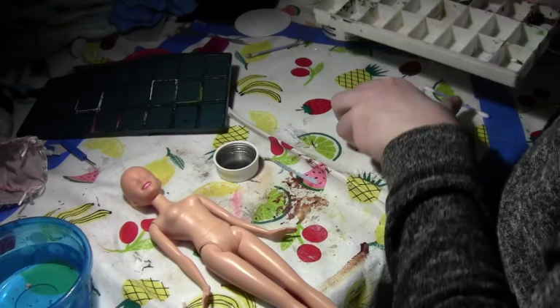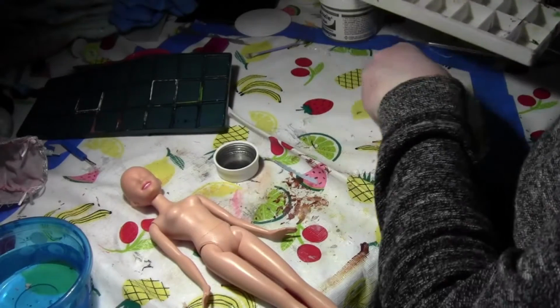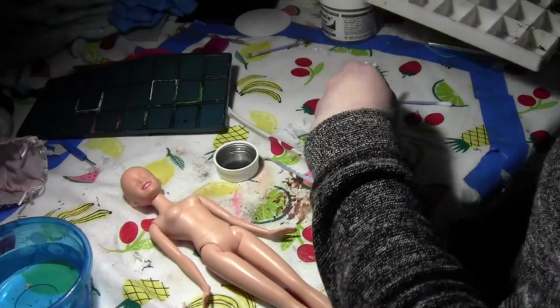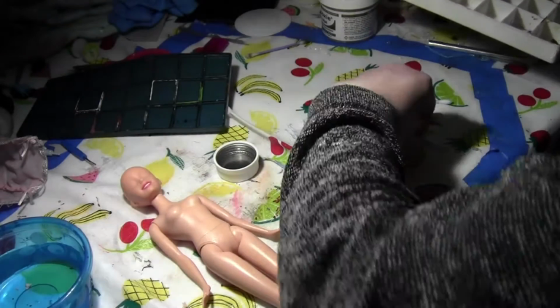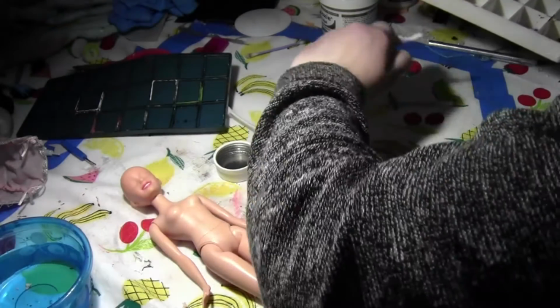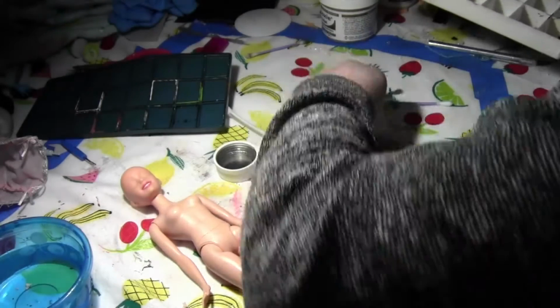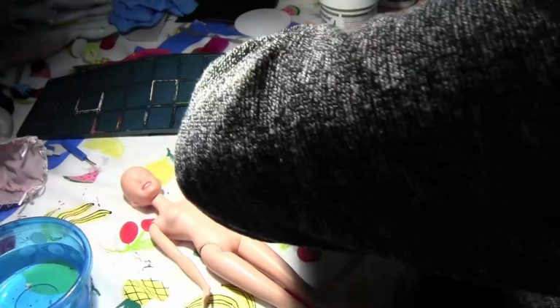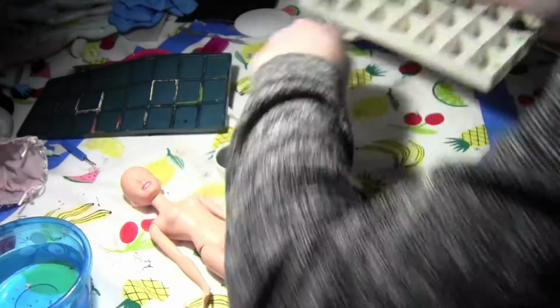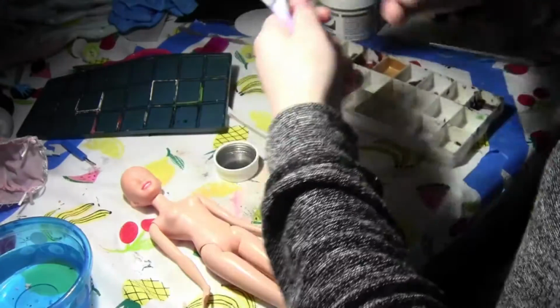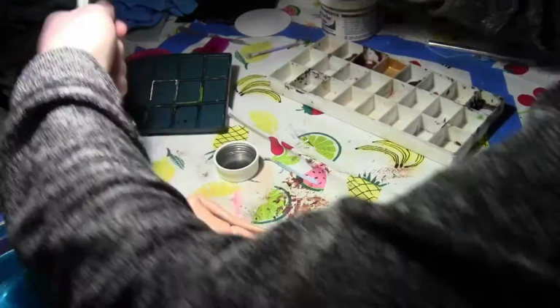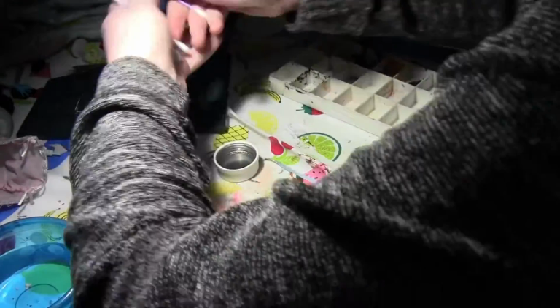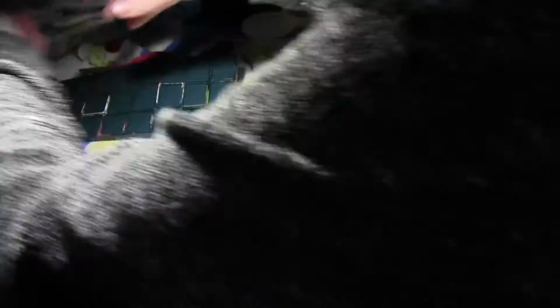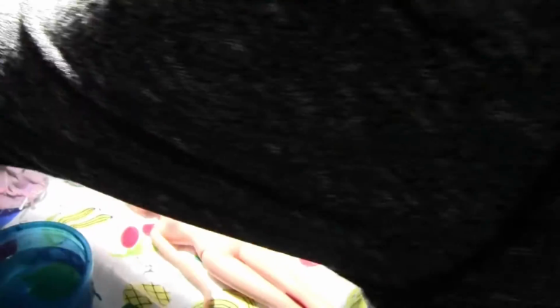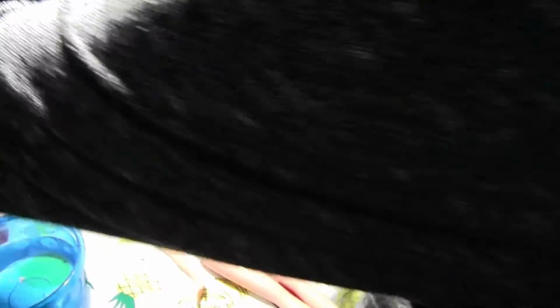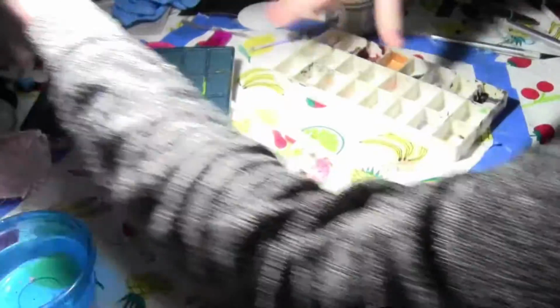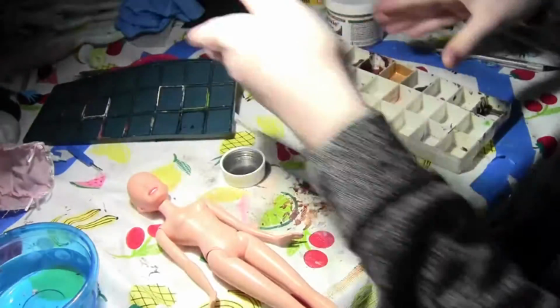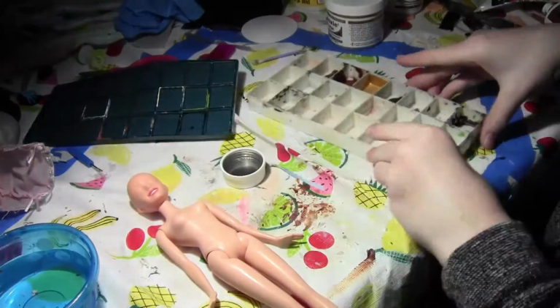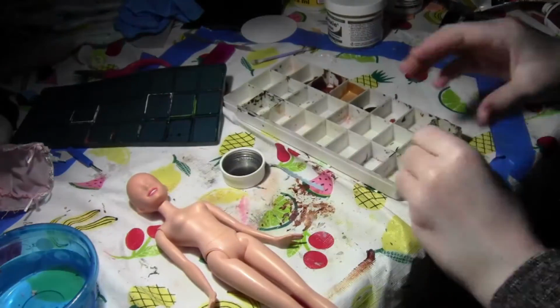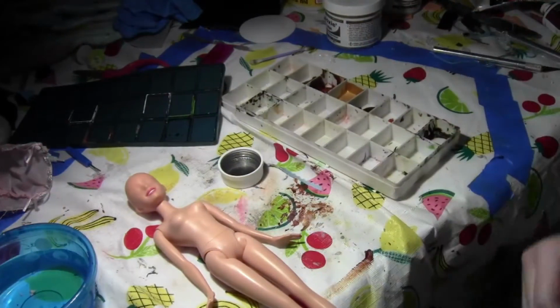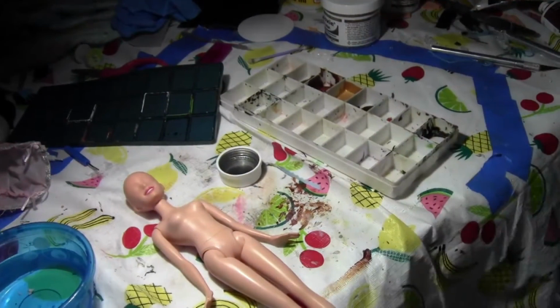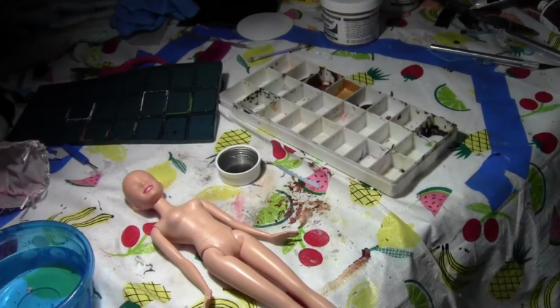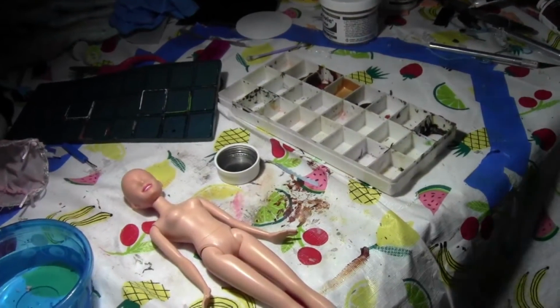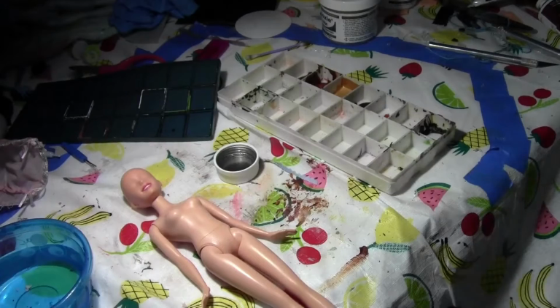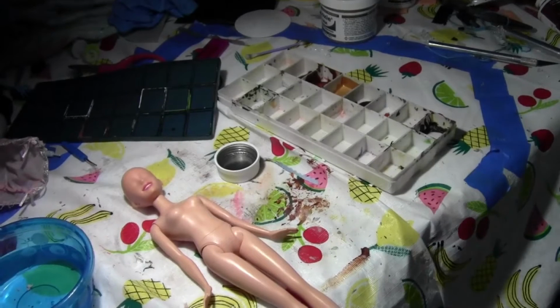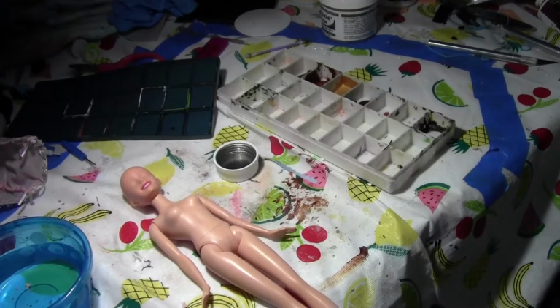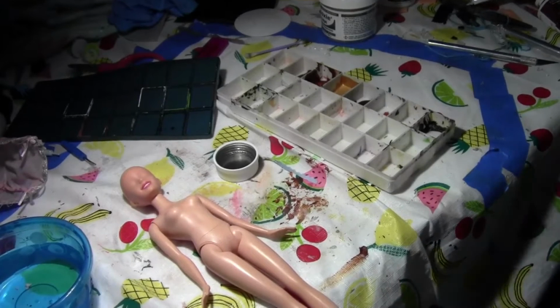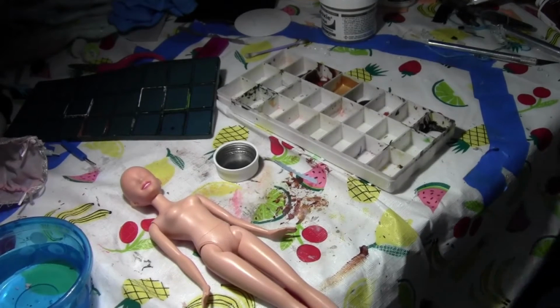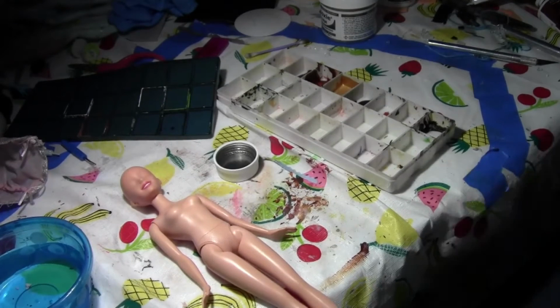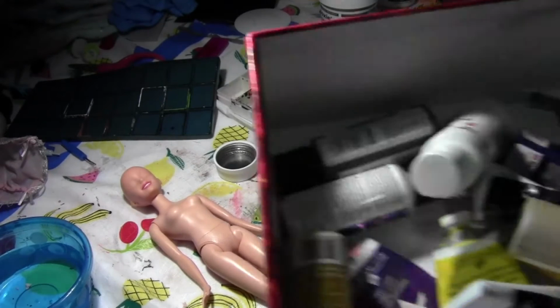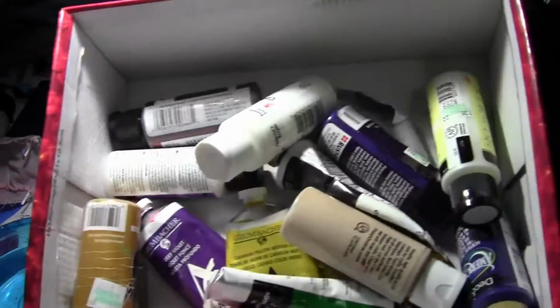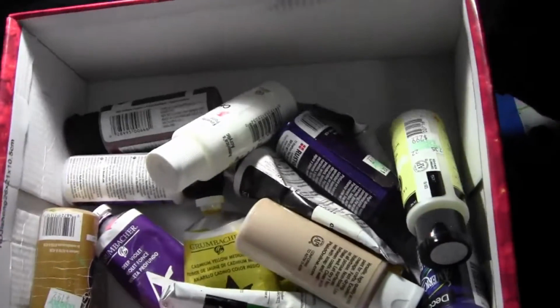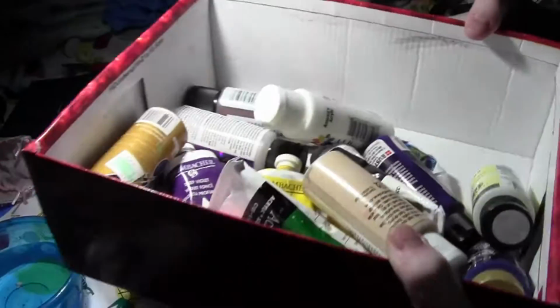This is my palette — it has this nifty little lid thing that seals the paints so they don't dry up. I just keep painting on this shoe box right here; it's very helpful.